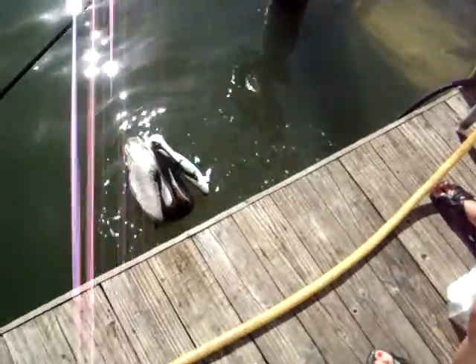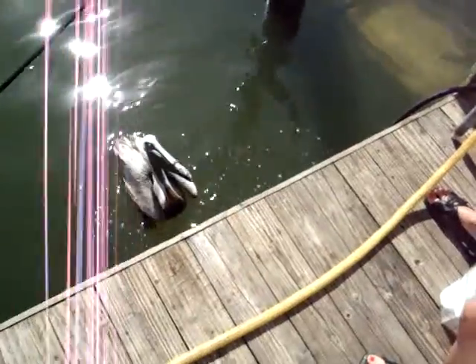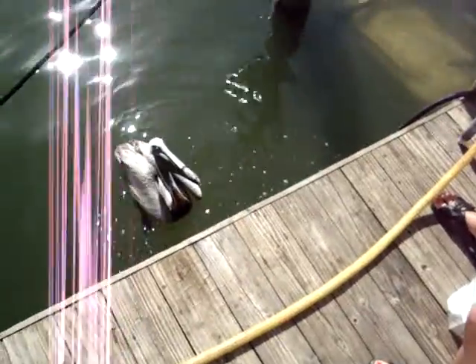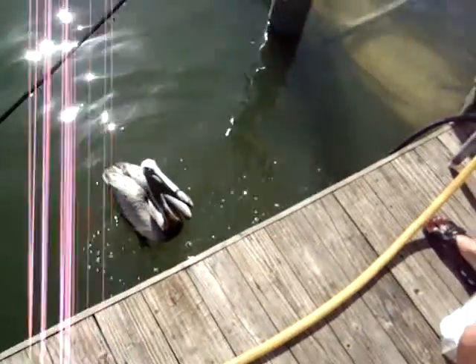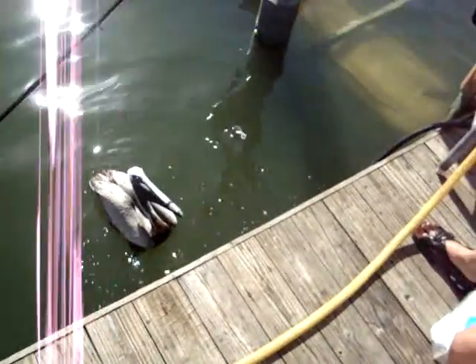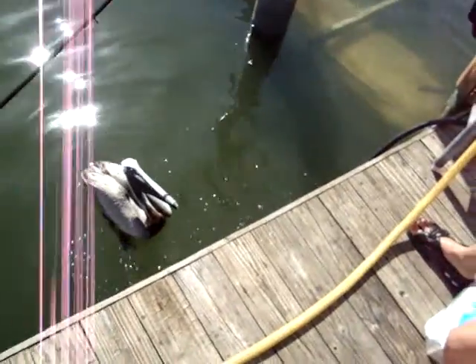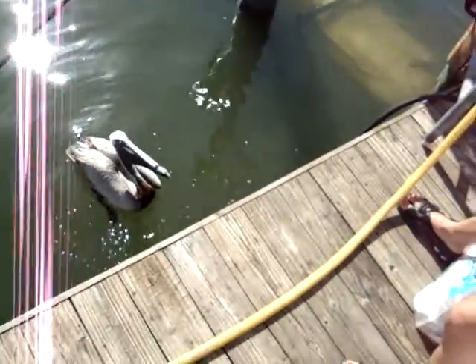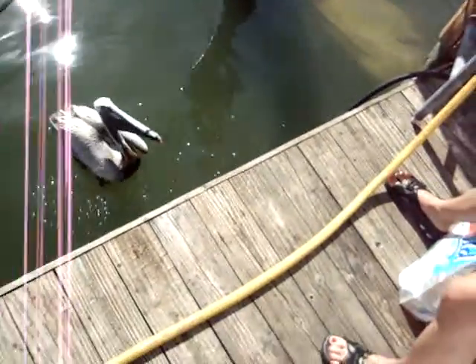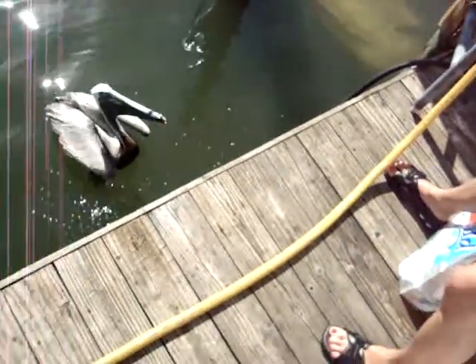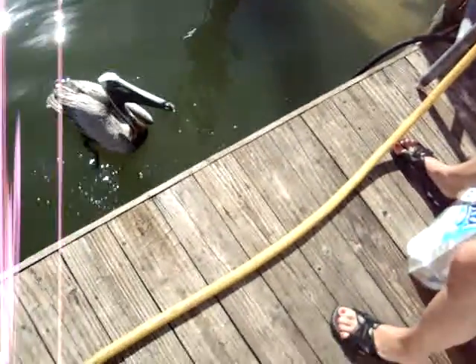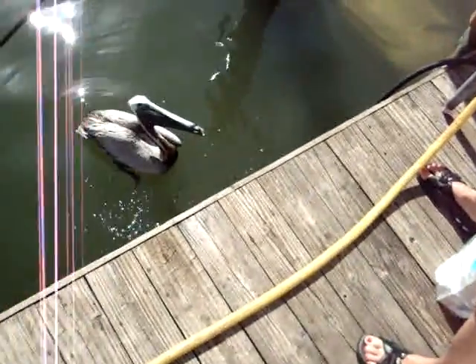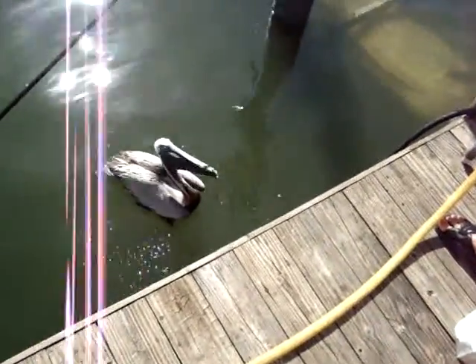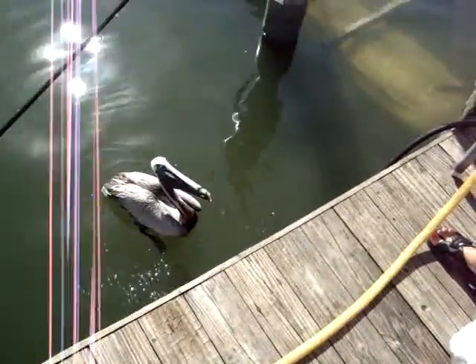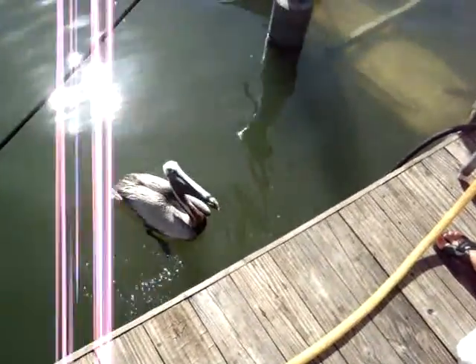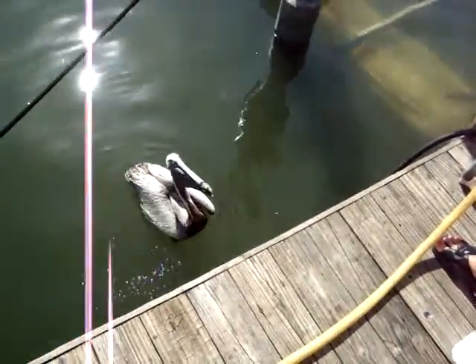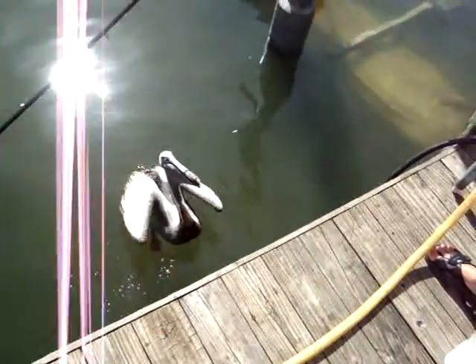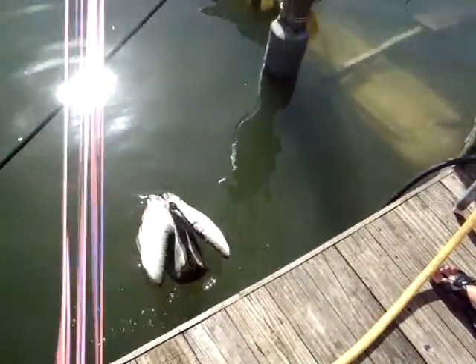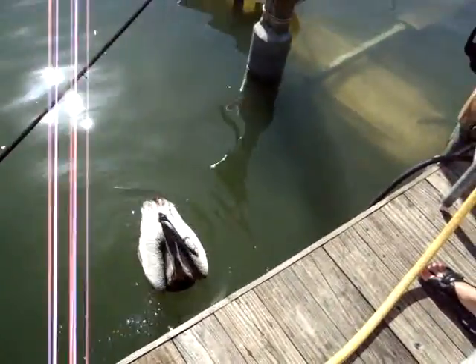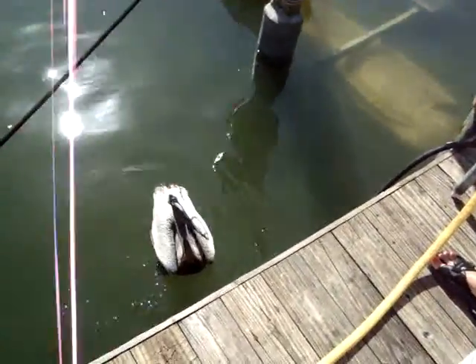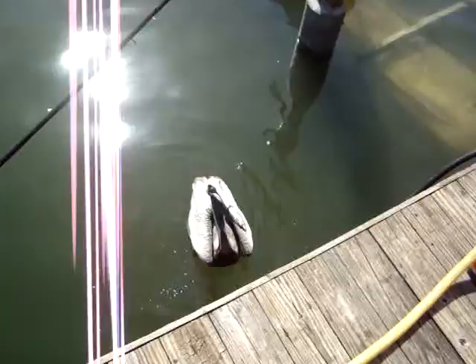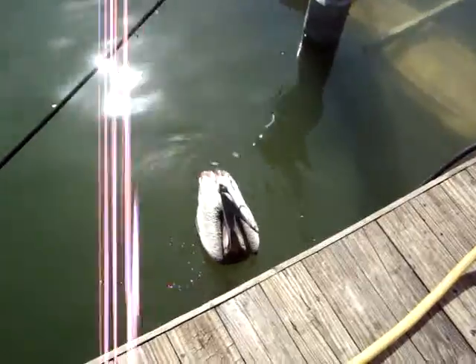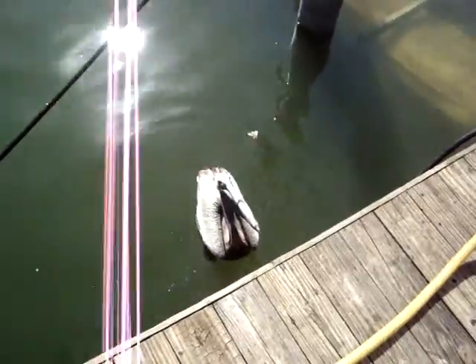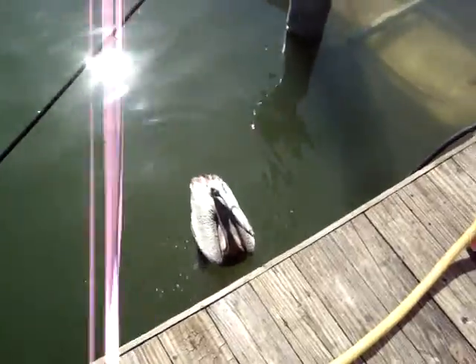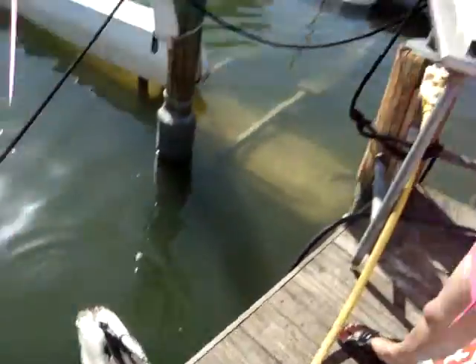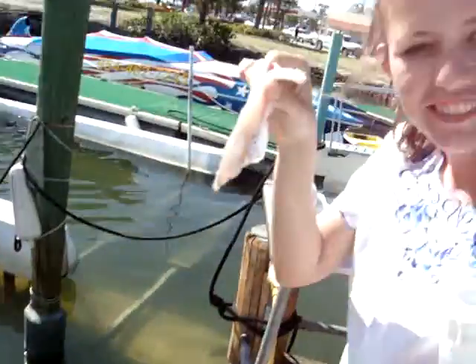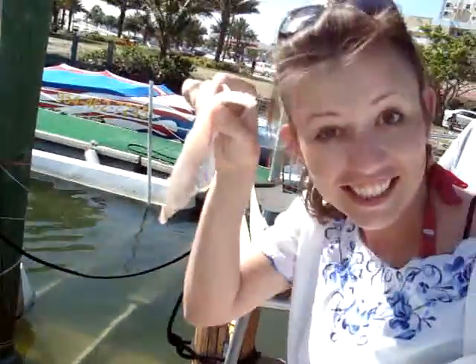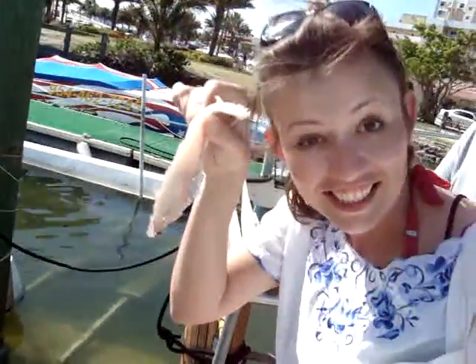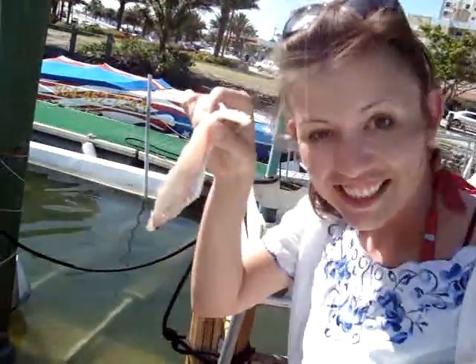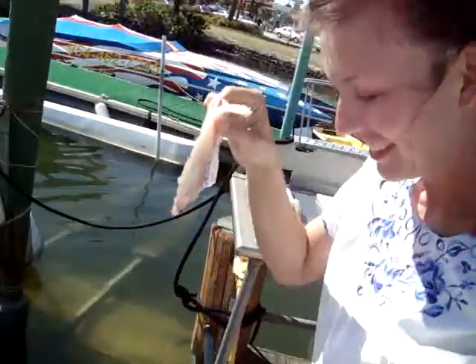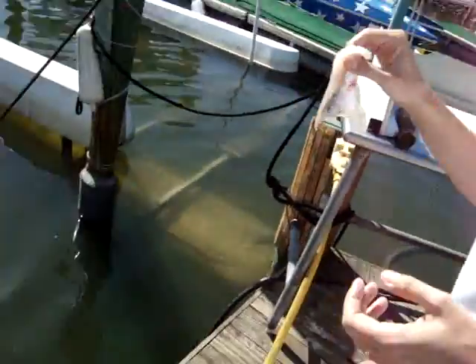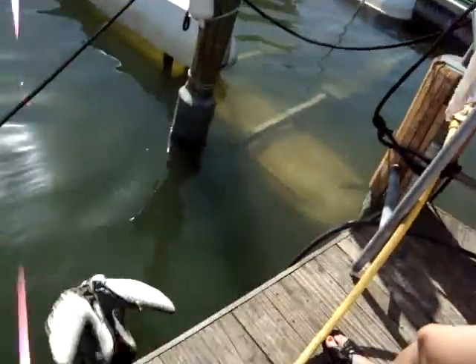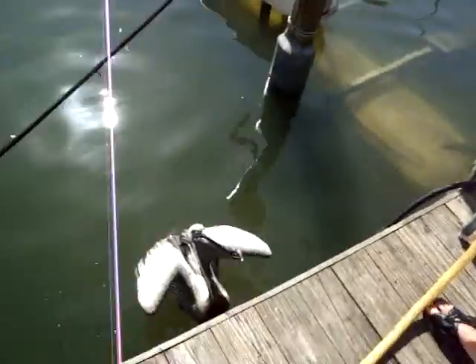Sean! The predatory barracuda sitting there on the cradle. Get me with the fish first. You said you want the head and stuff, right? Yes, please.